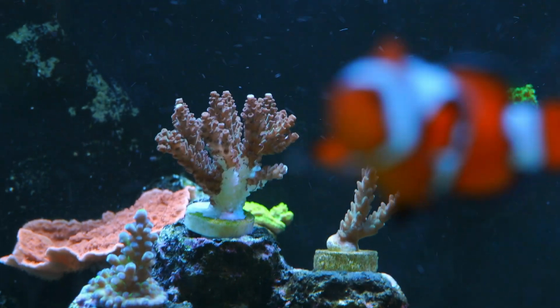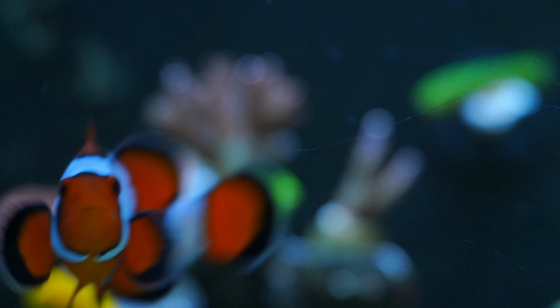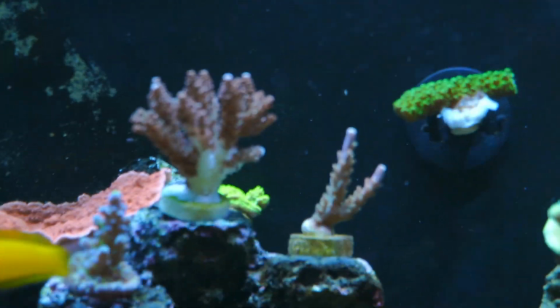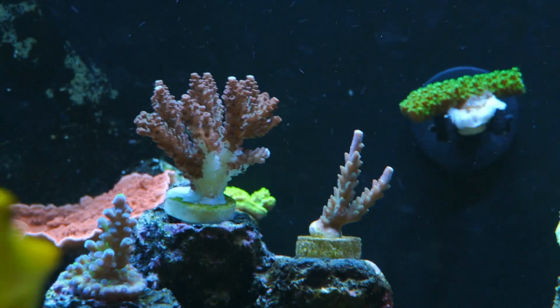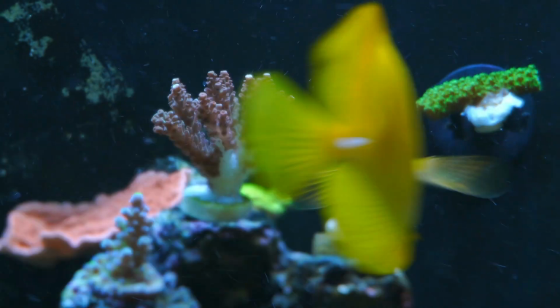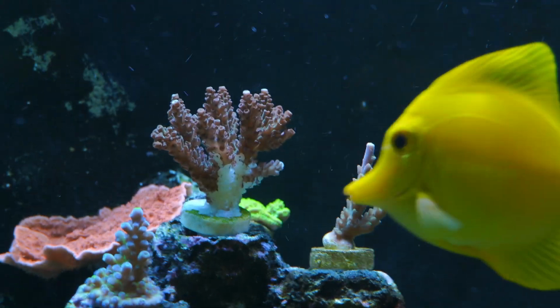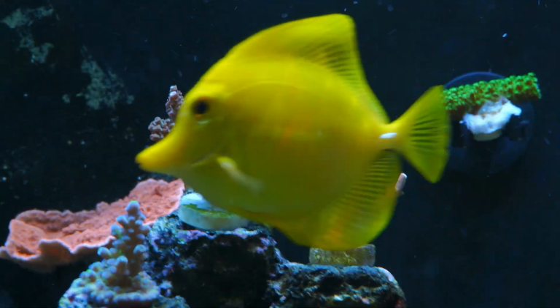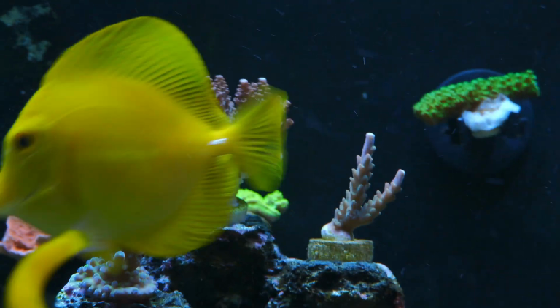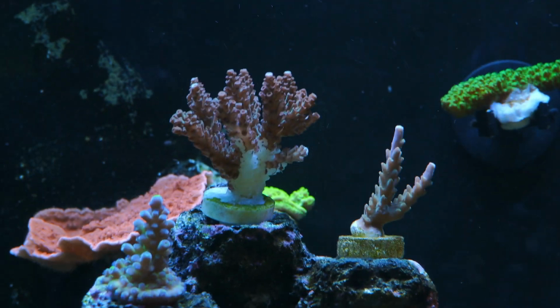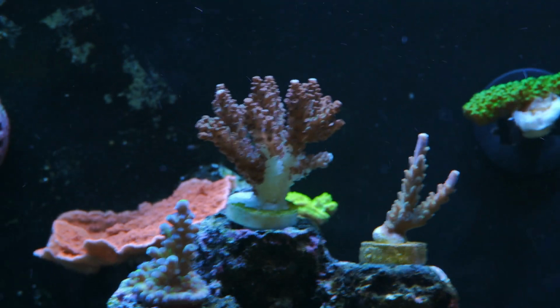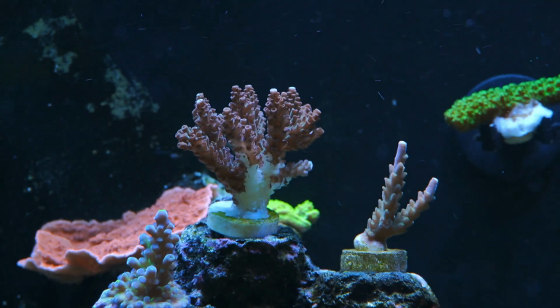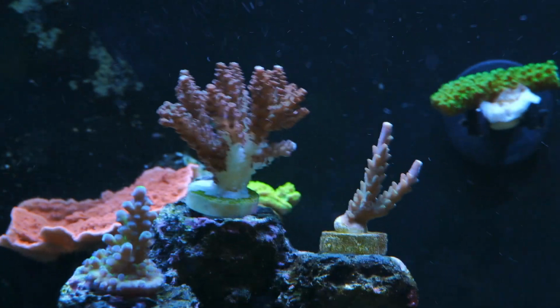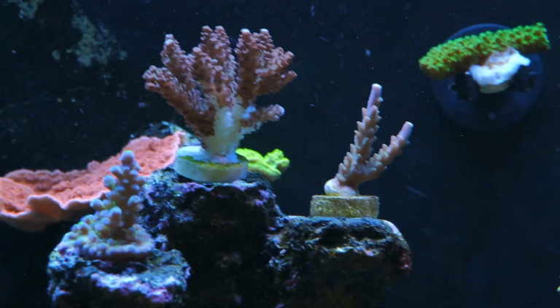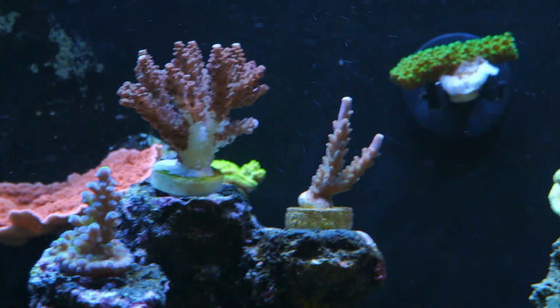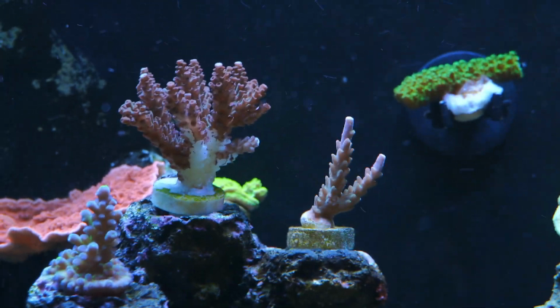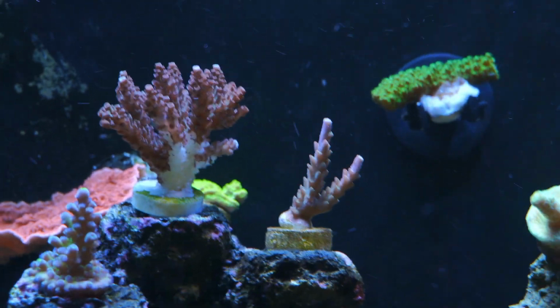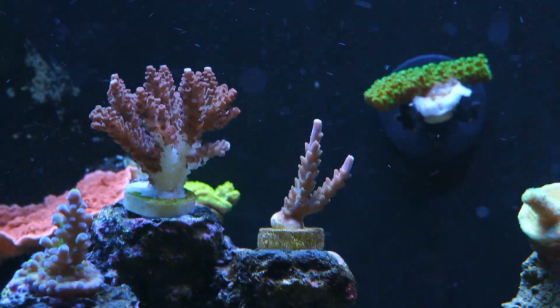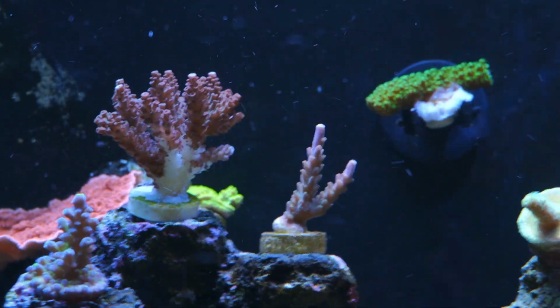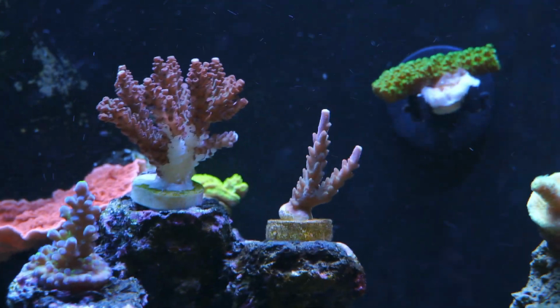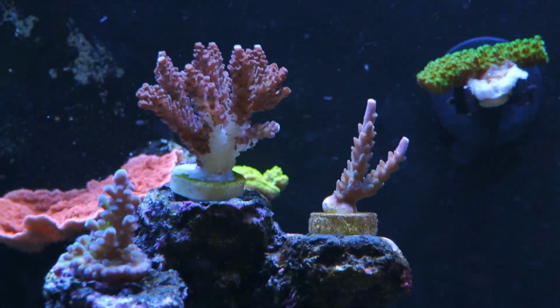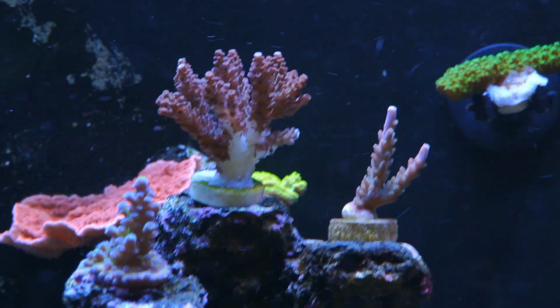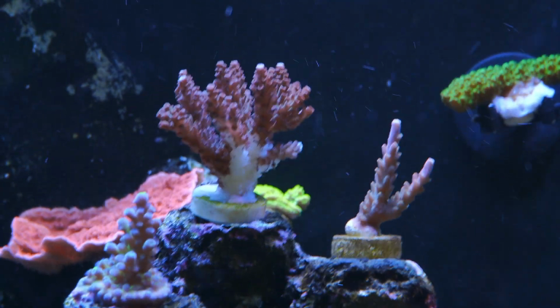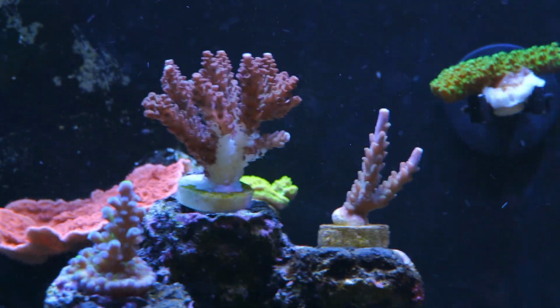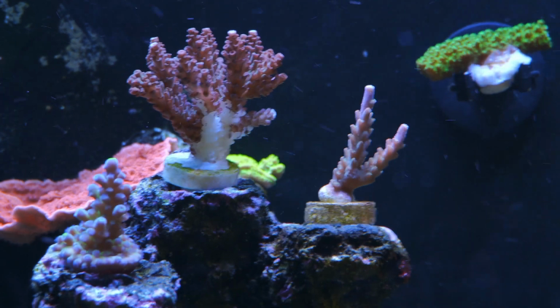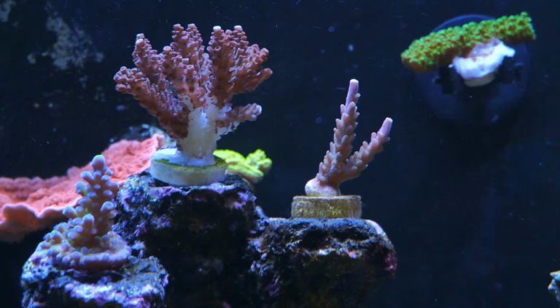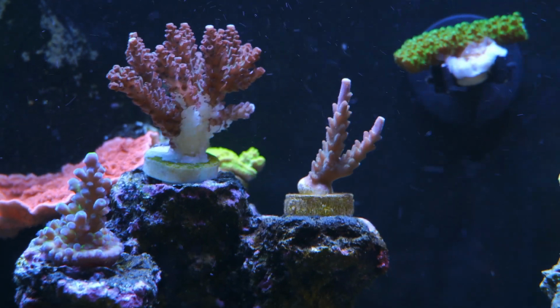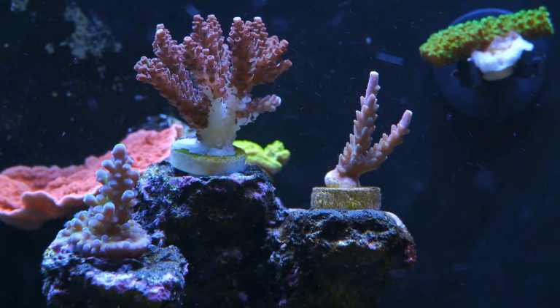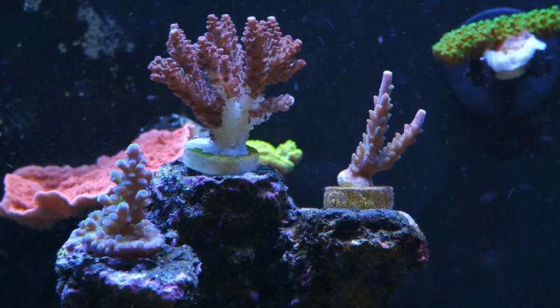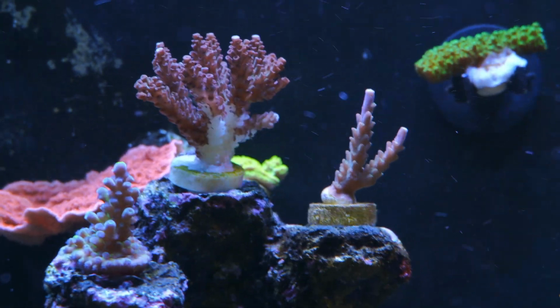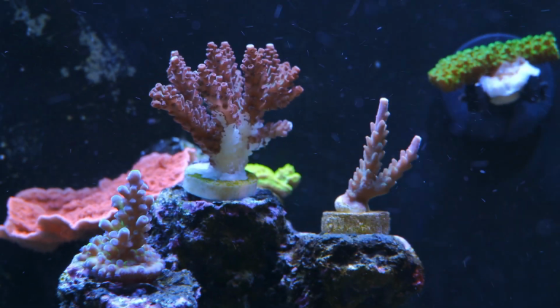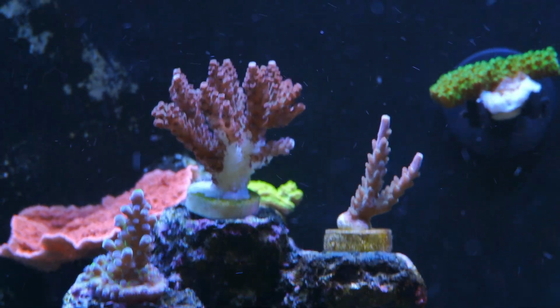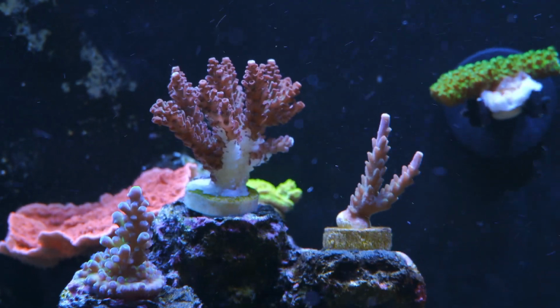I'm making this video because I want to be truthful and honest about this hobby. I want to show you the good, the bad, and the ugly — or should I say the dark side of this hobby. And this is one of the worst things that possibly could happen to an acropora.